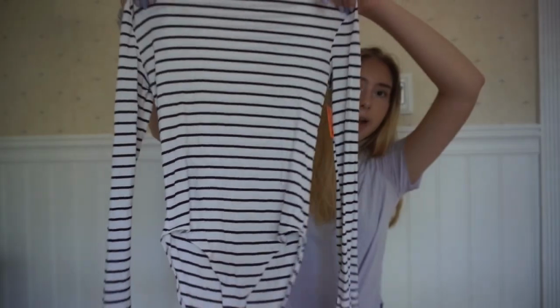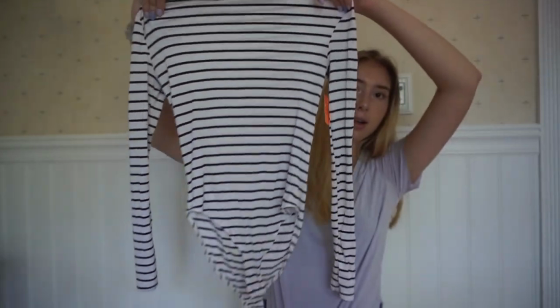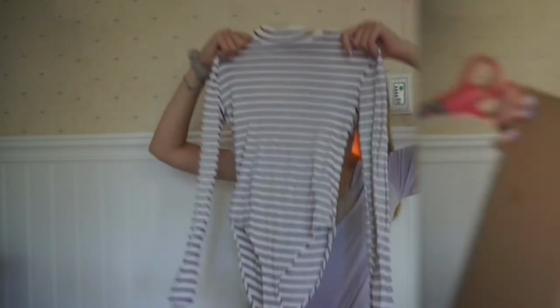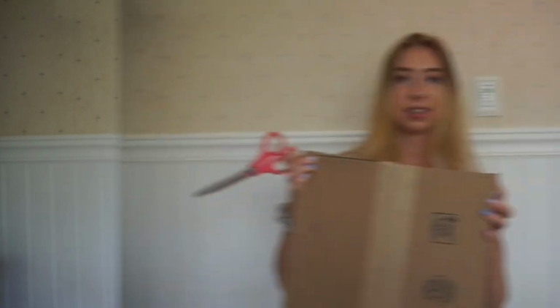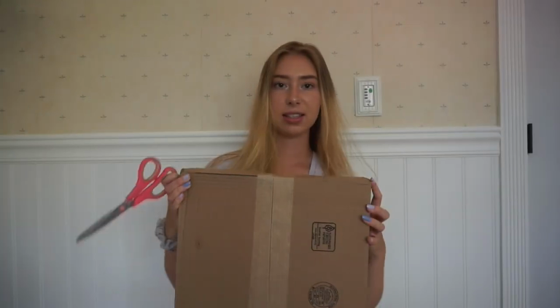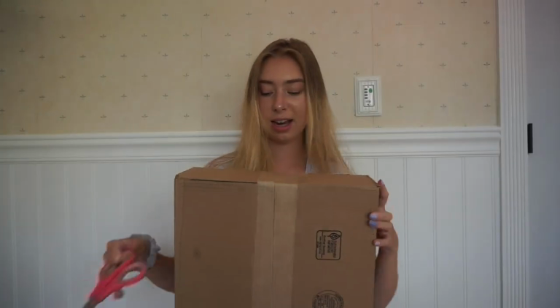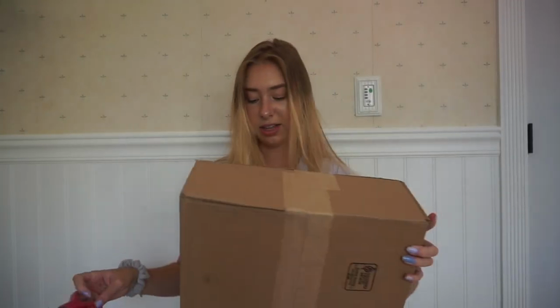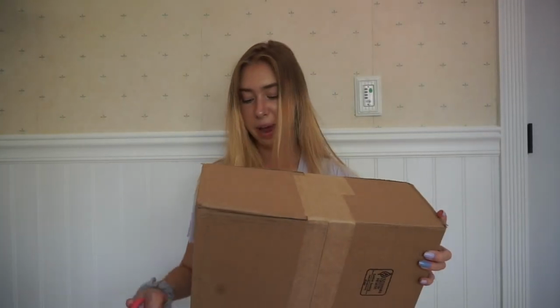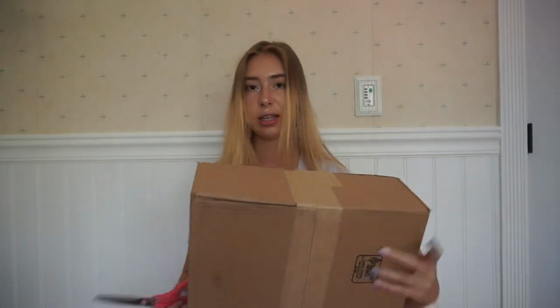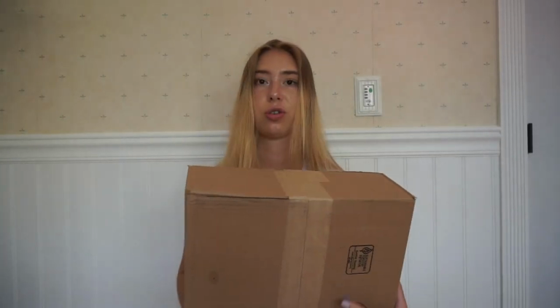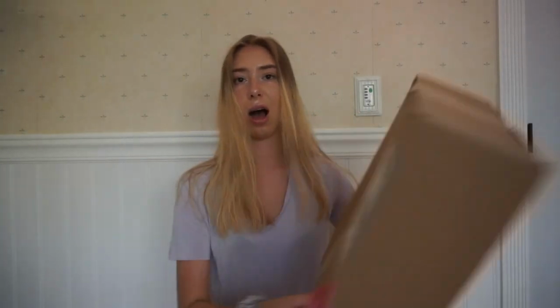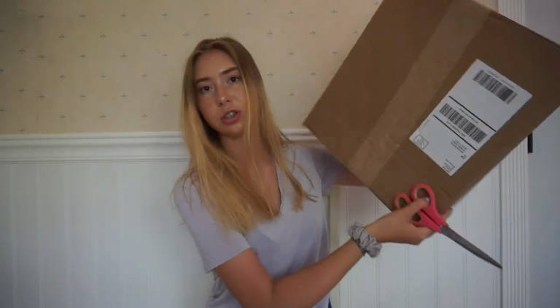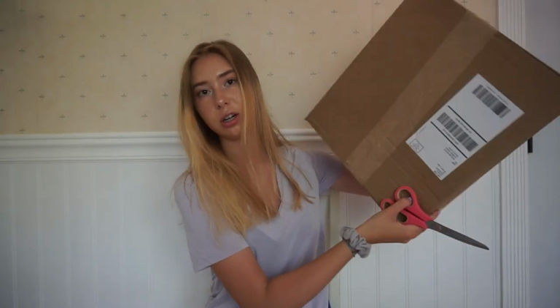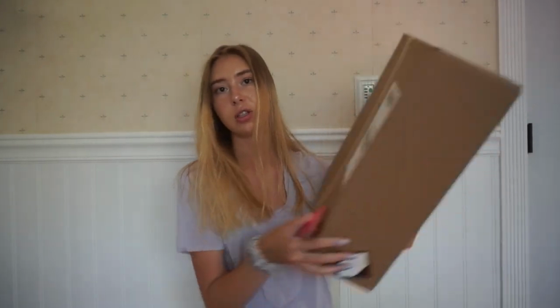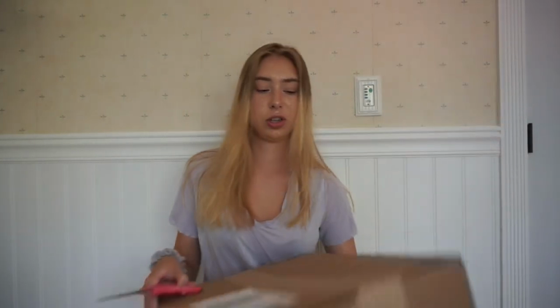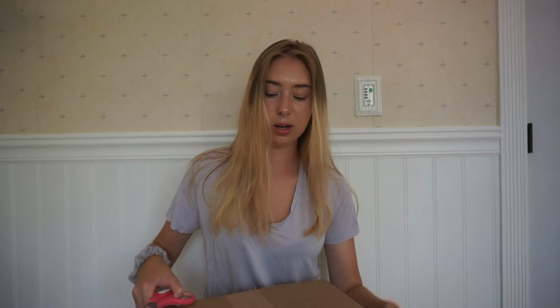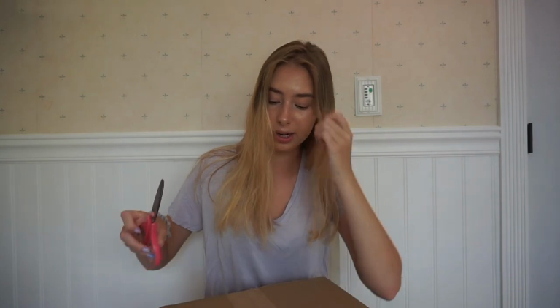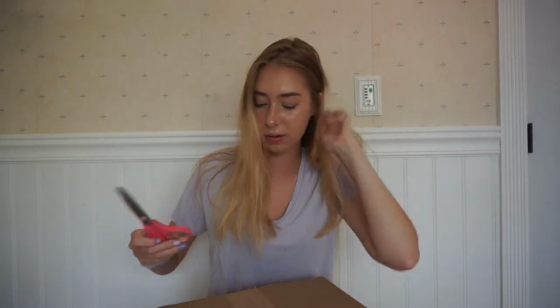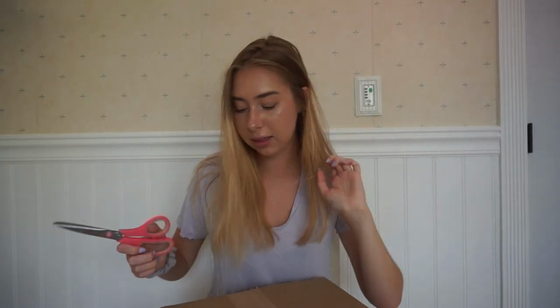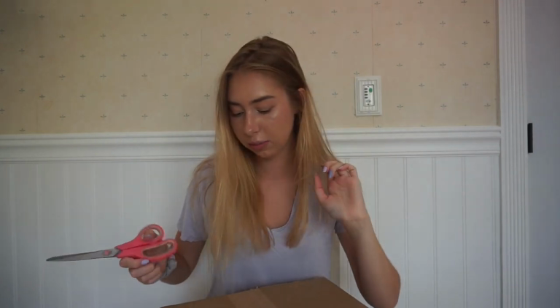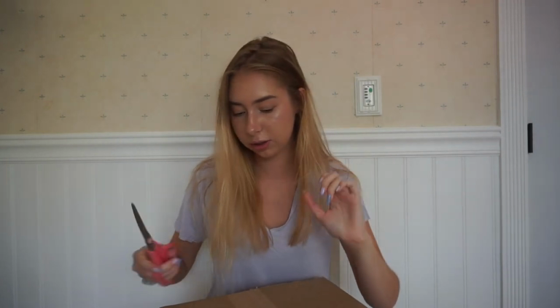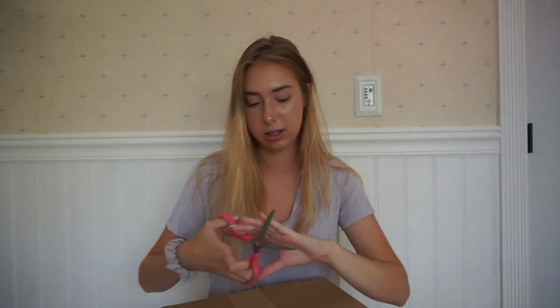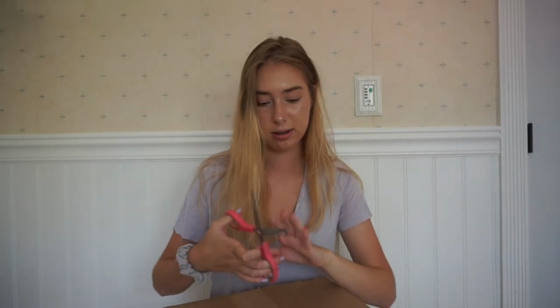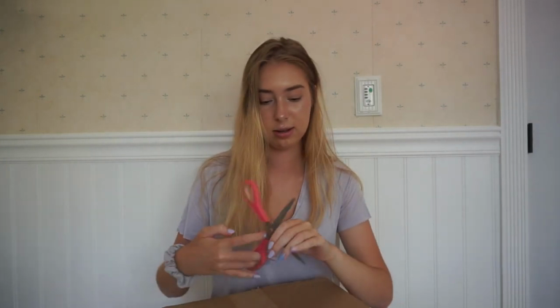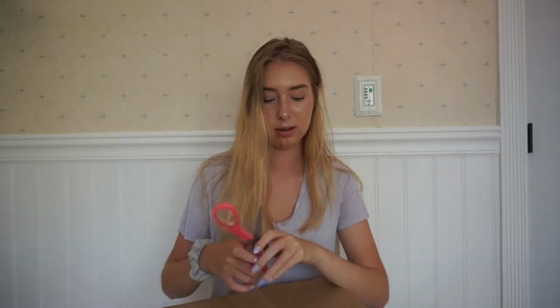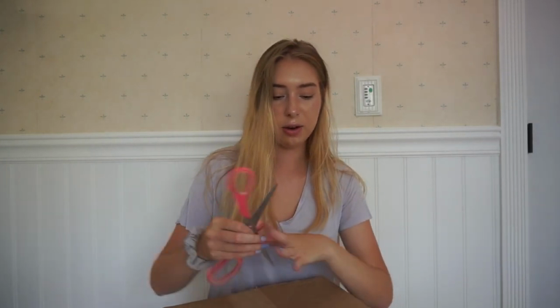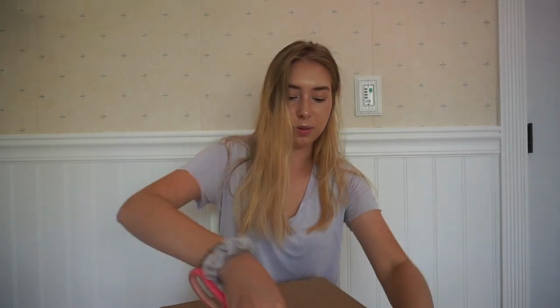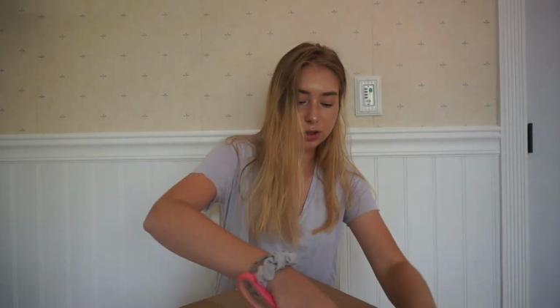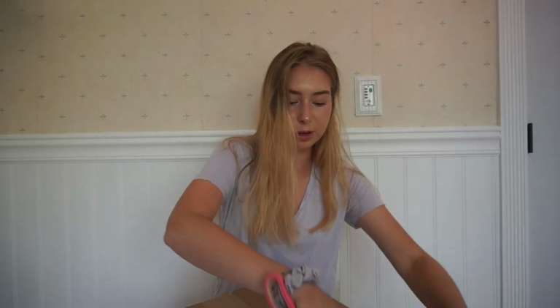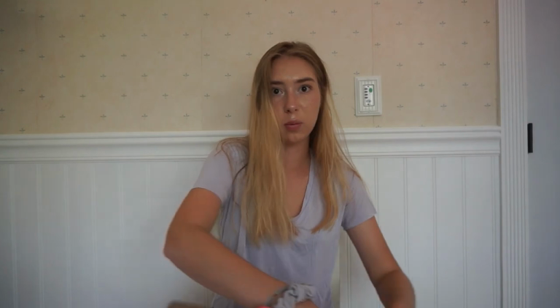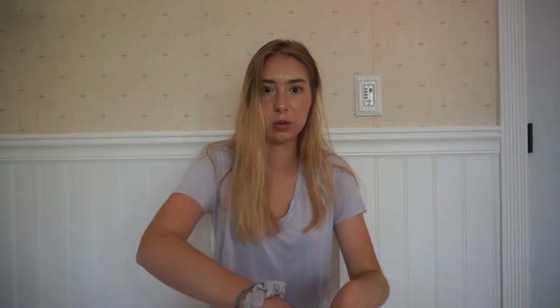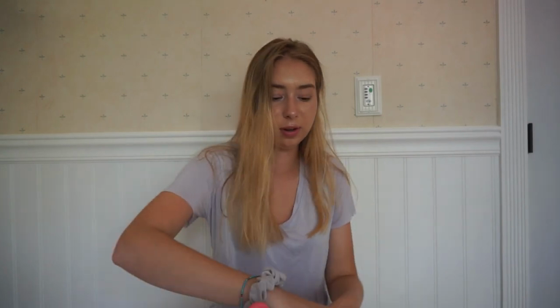This next thing I got is this package from Hollister. I'm just going to open it up right now. I ordered from Hollister, so what else would it be from?